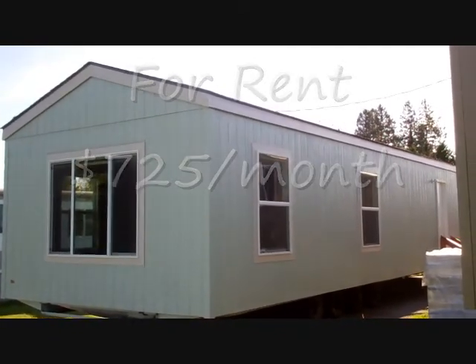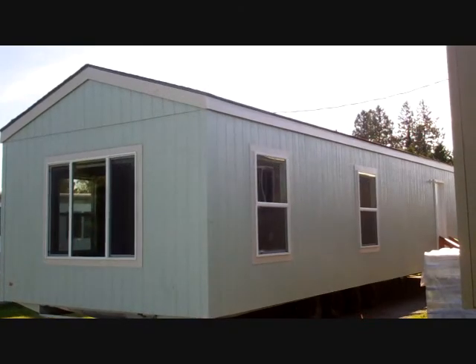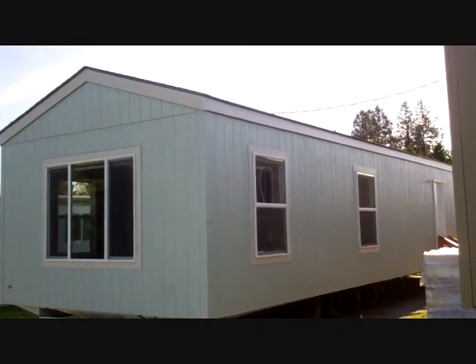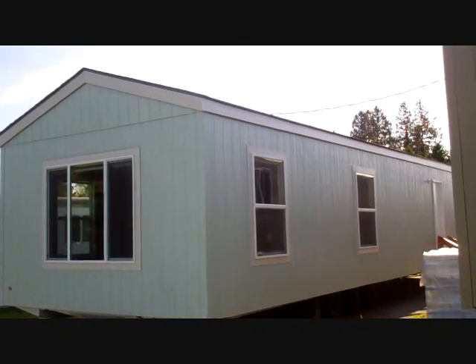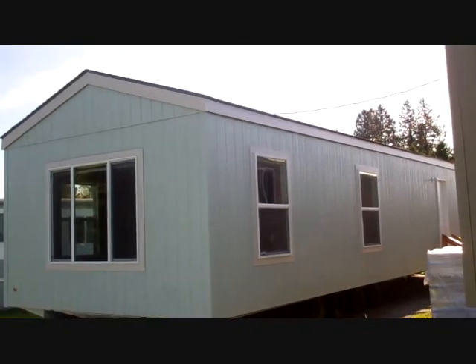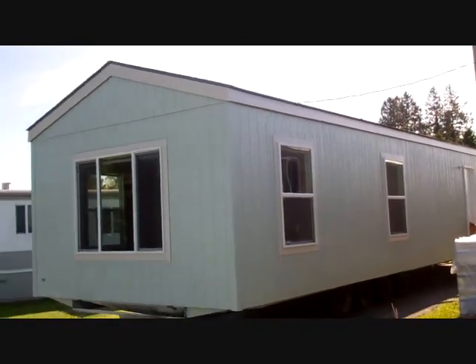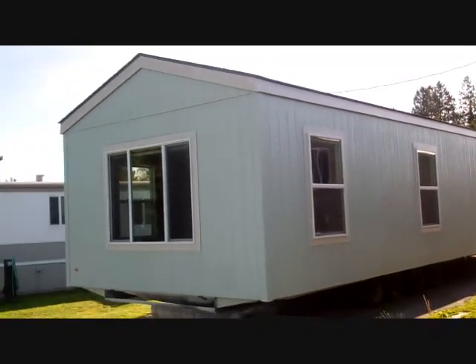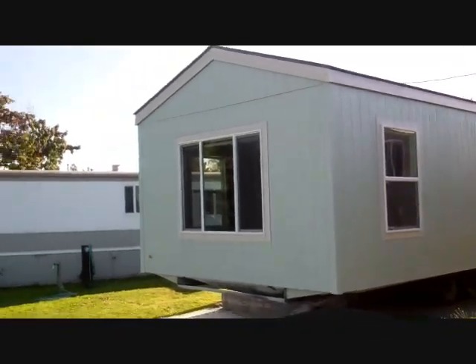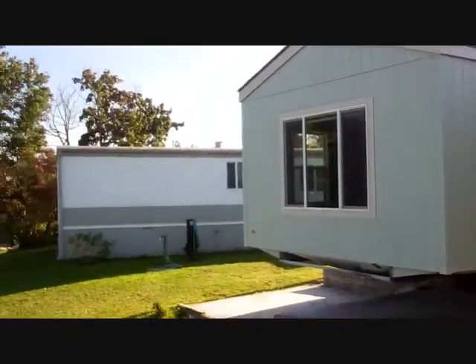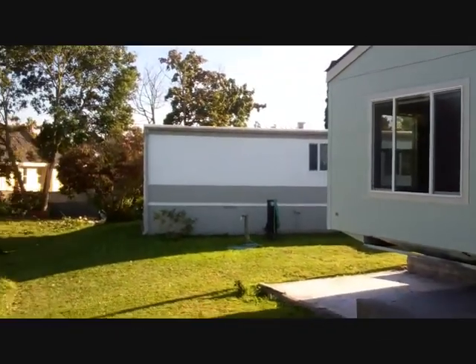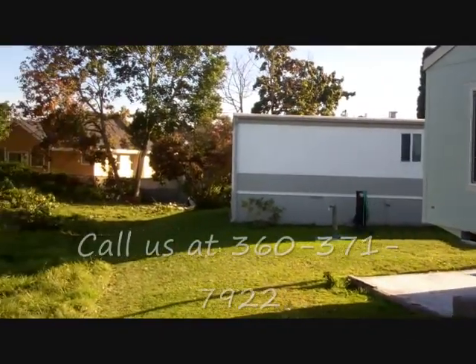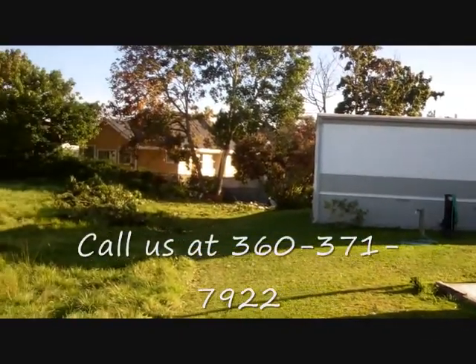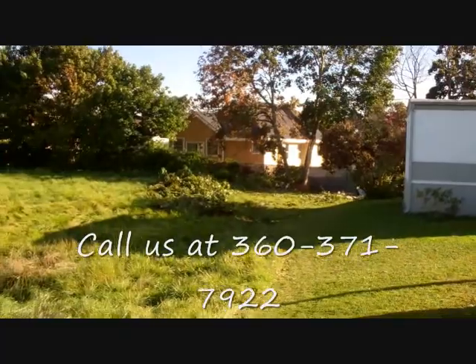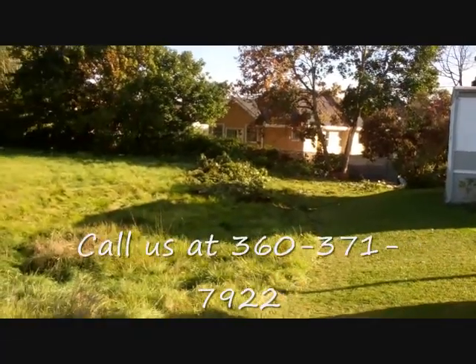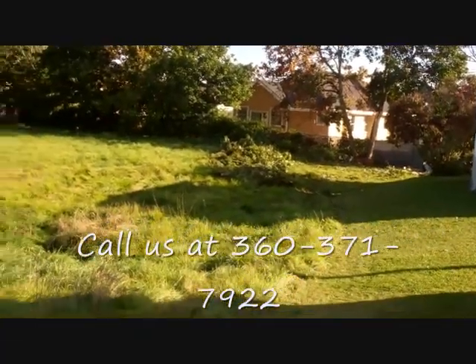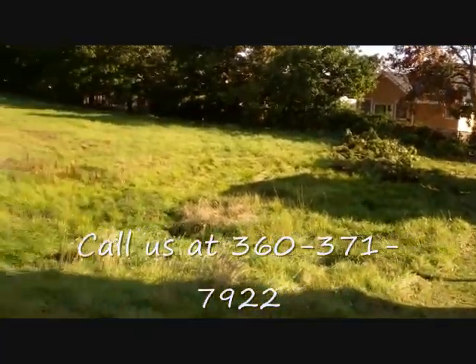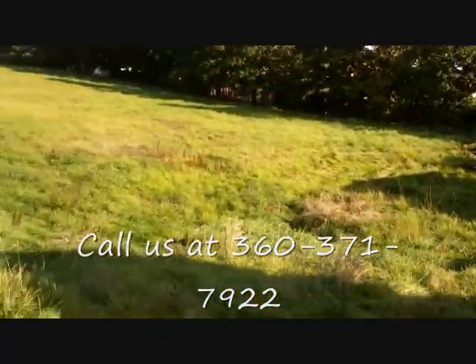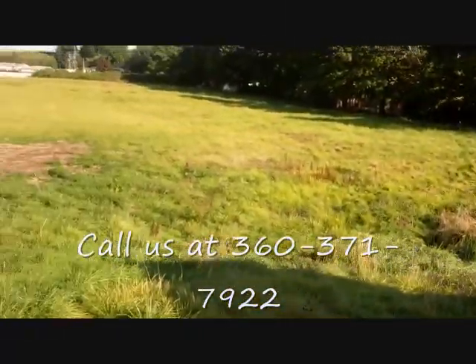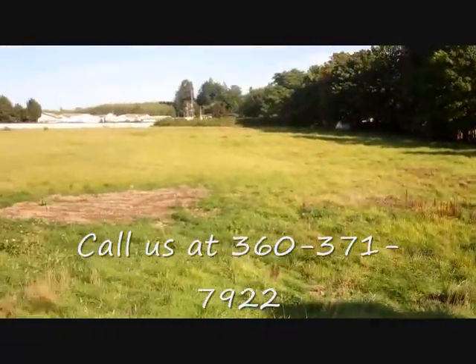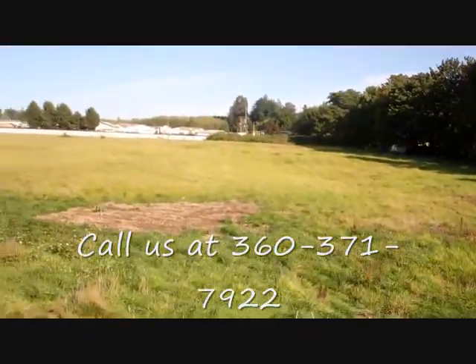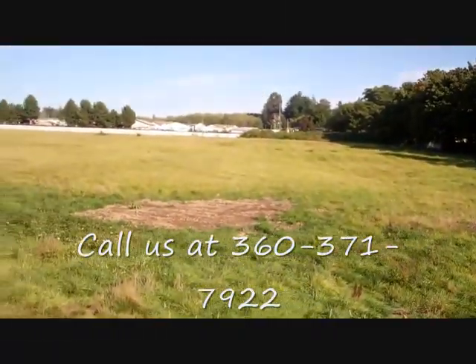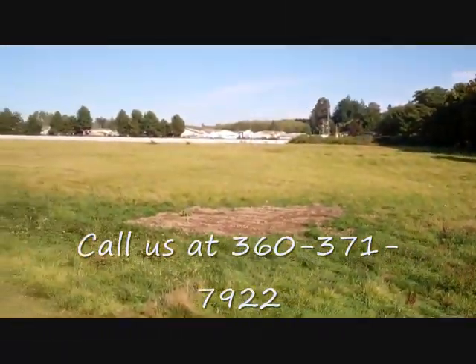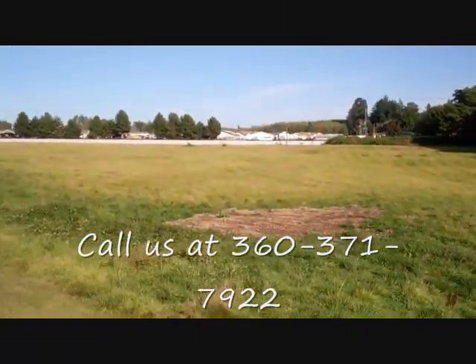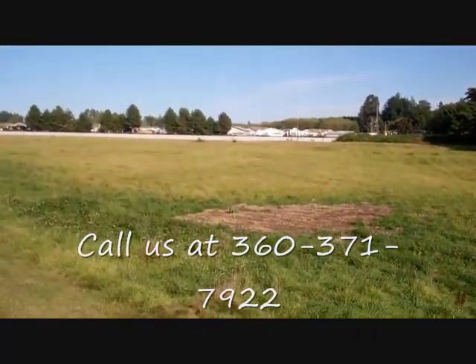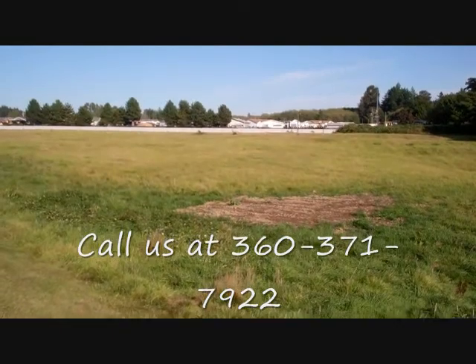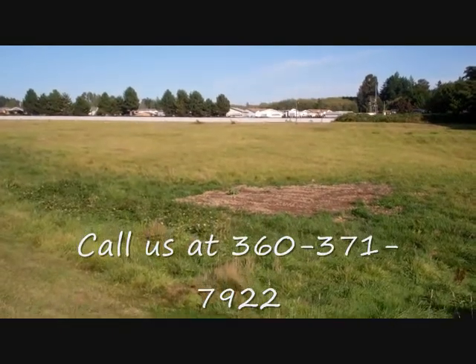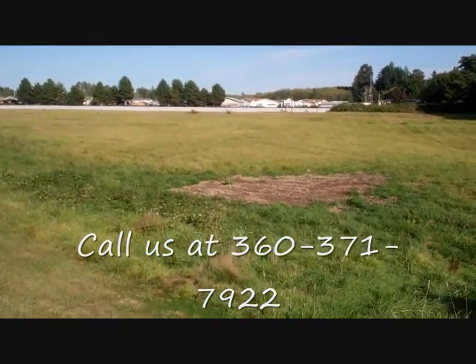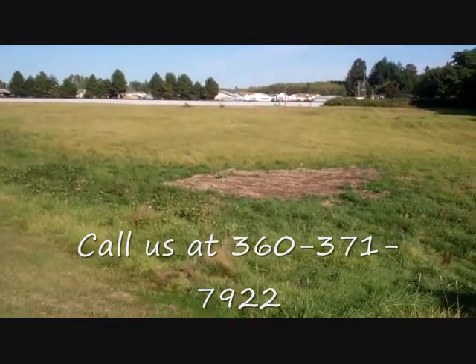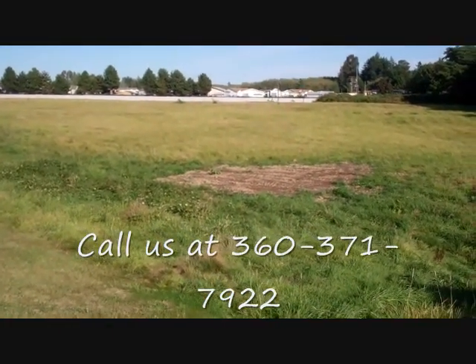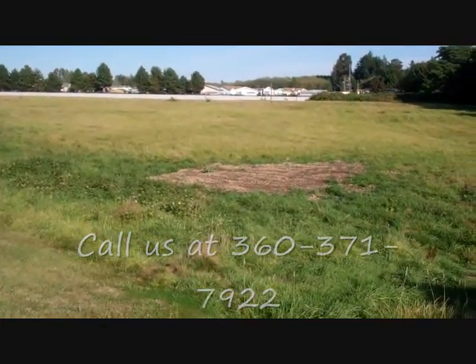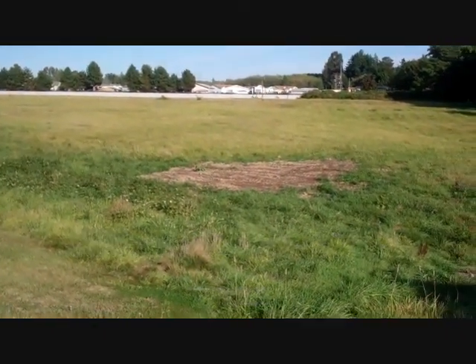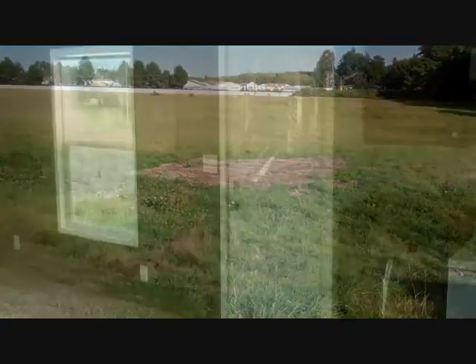This property overlooks our field, which I will show you by panning to the left, so you've got a little bit of a front yard, but look at the view you have. Let me show you the inside of the property.